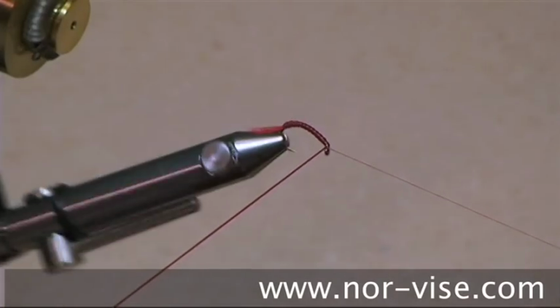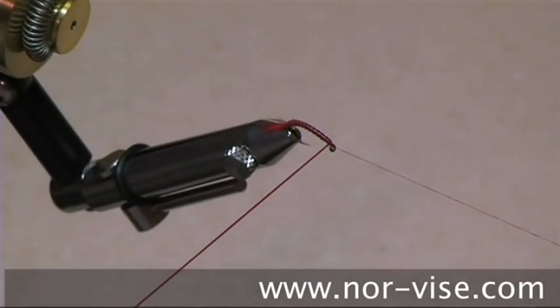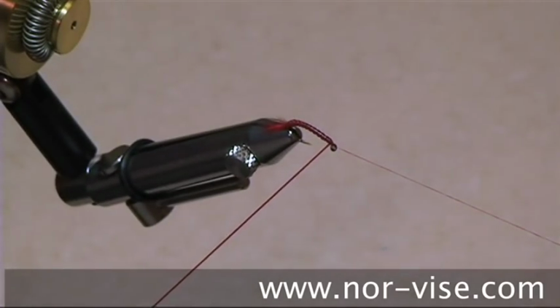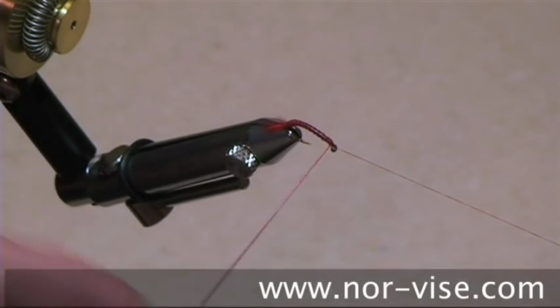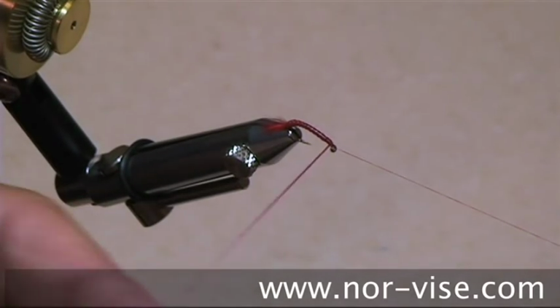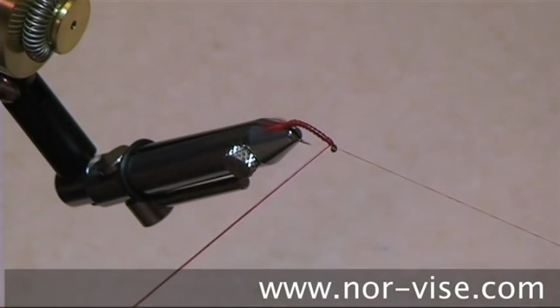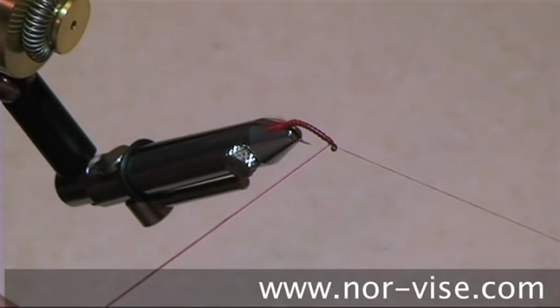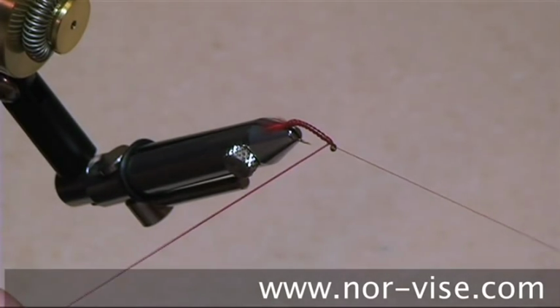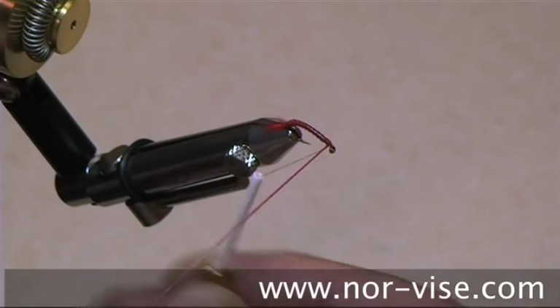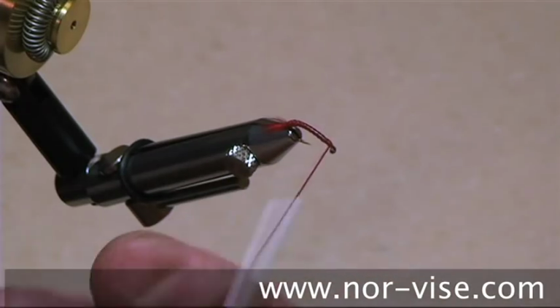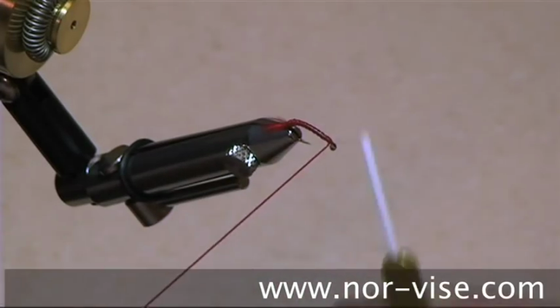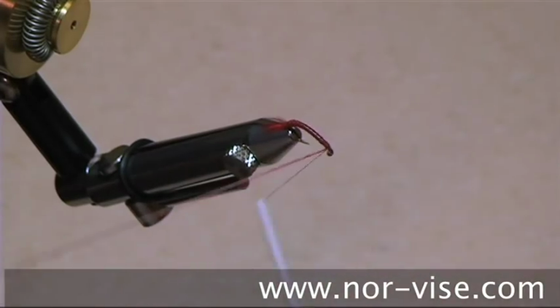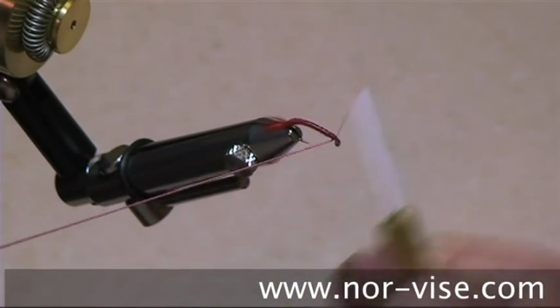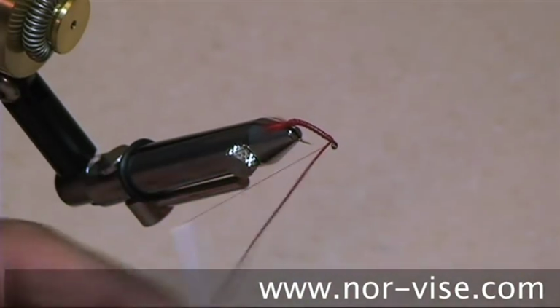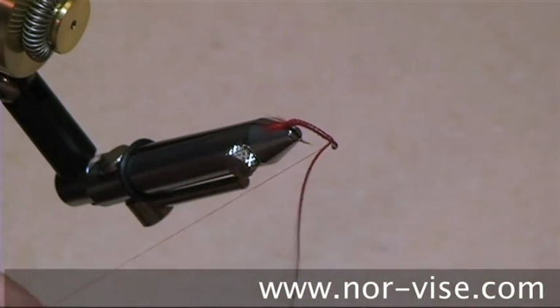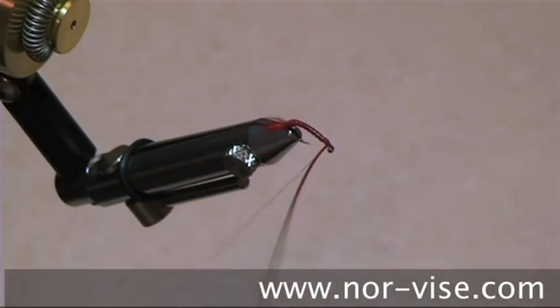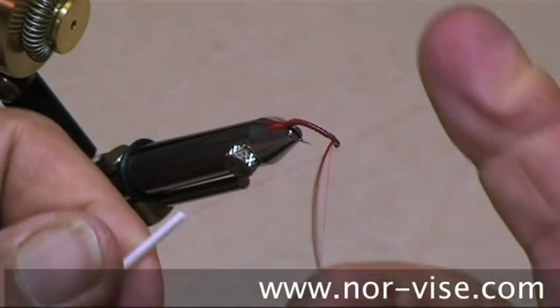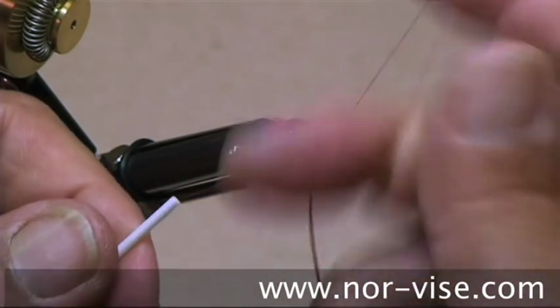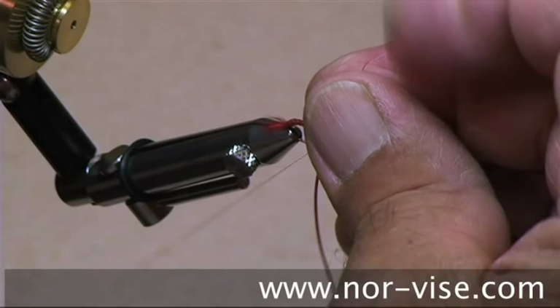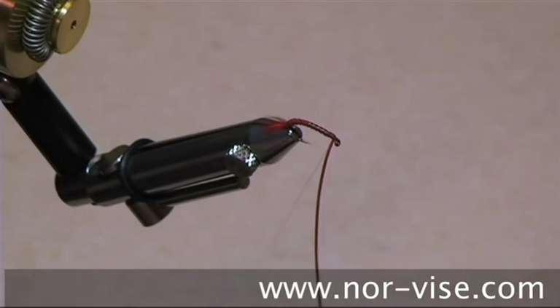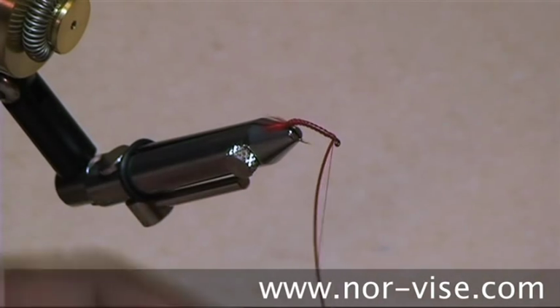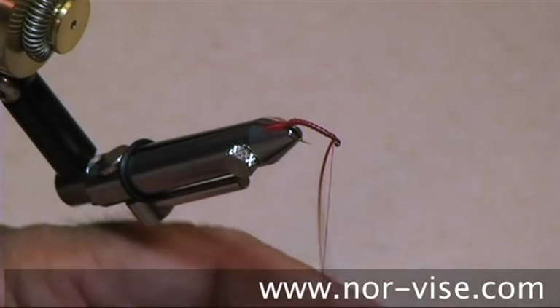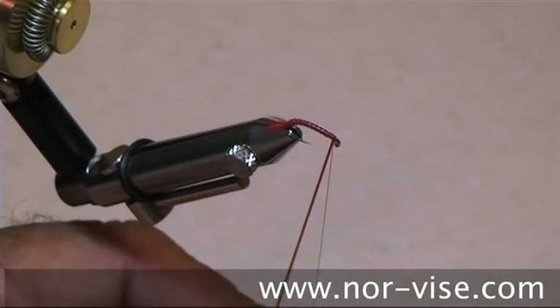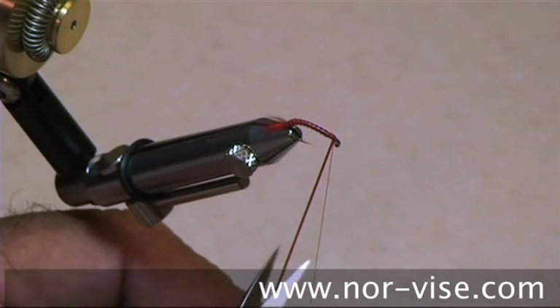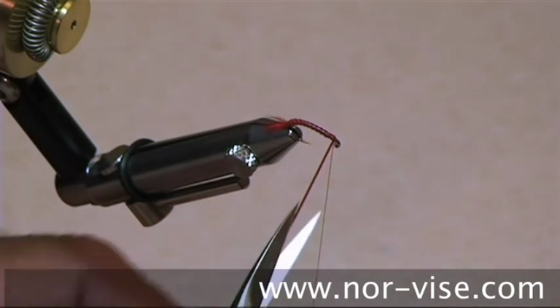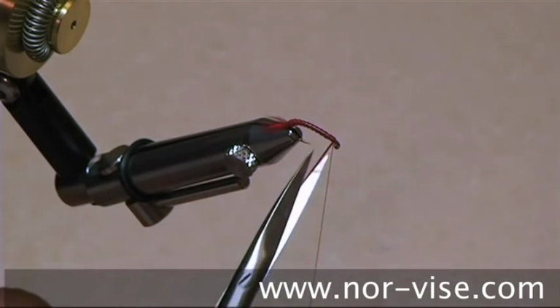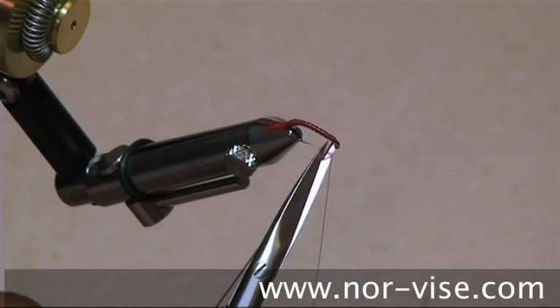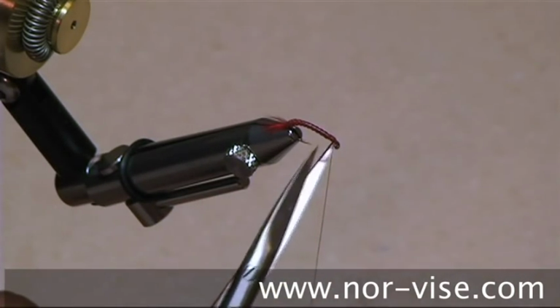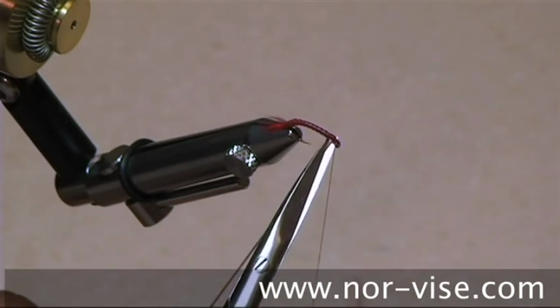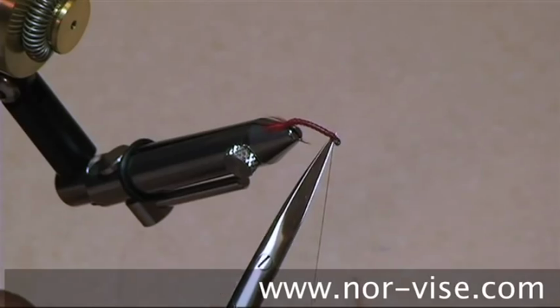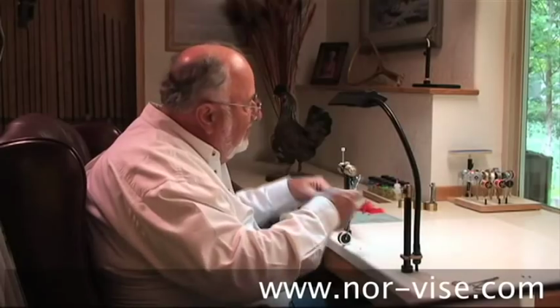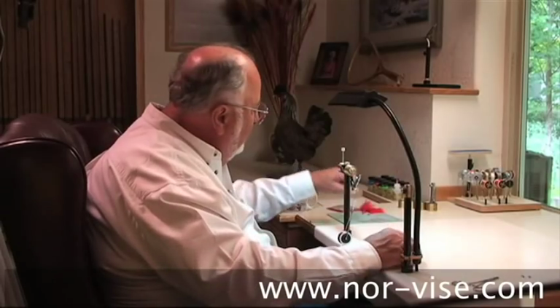All the way up to the front — lock it in place, bobbin slides over, and we tie off our liquid lace. Secure it with a half hitch, stretch it, slide your little scissors up there, and that'll clip it clean.